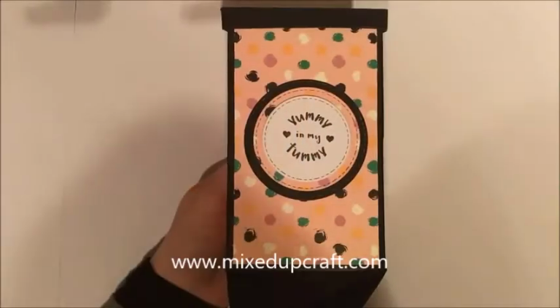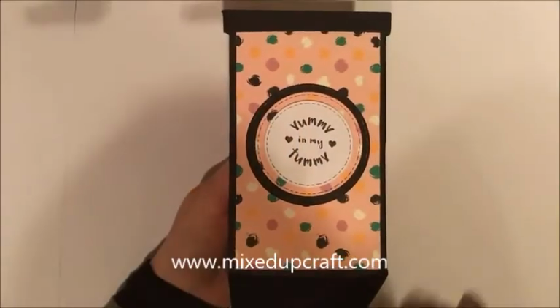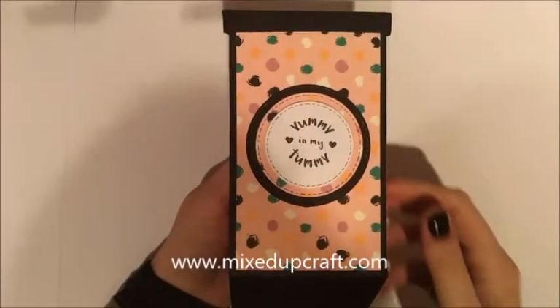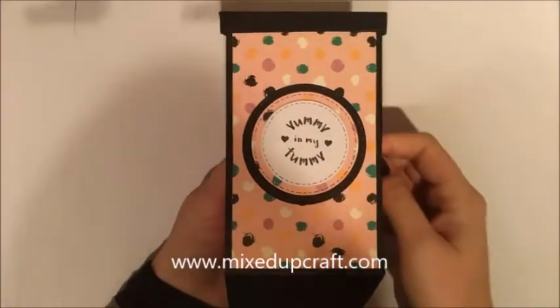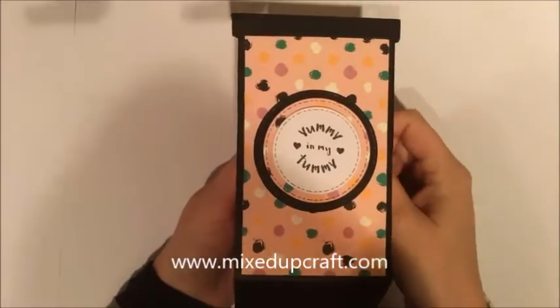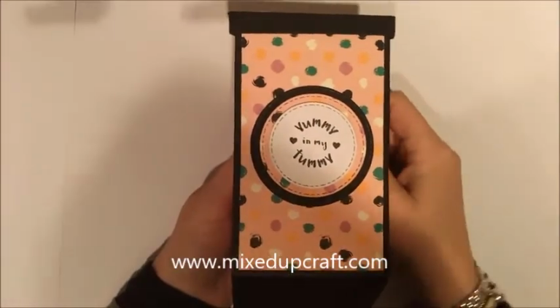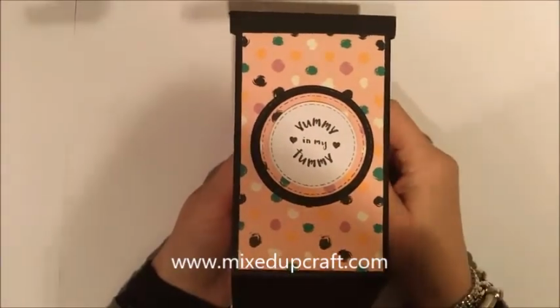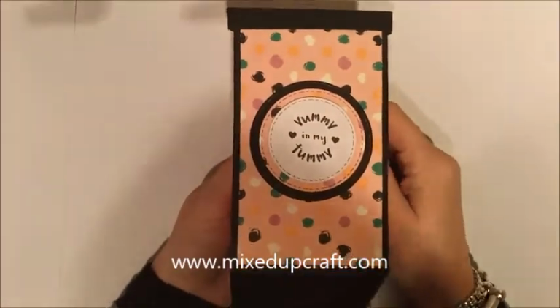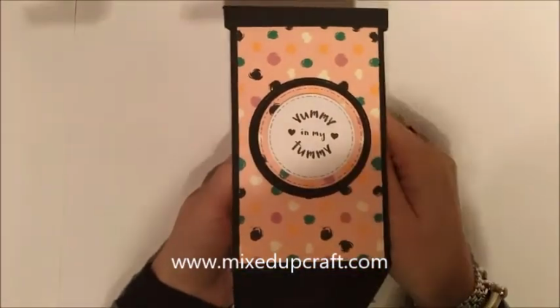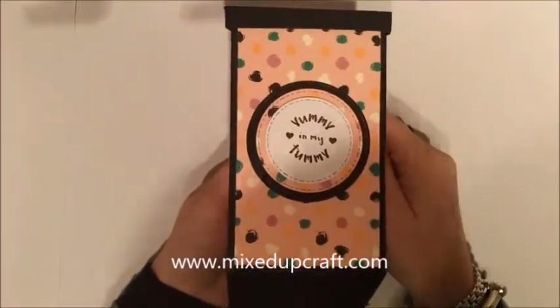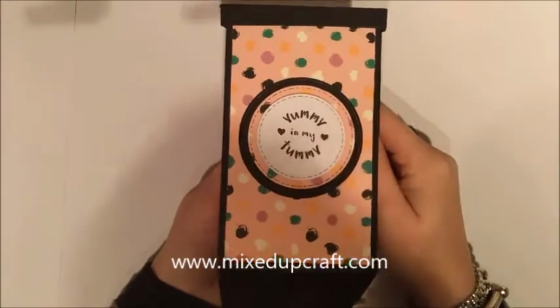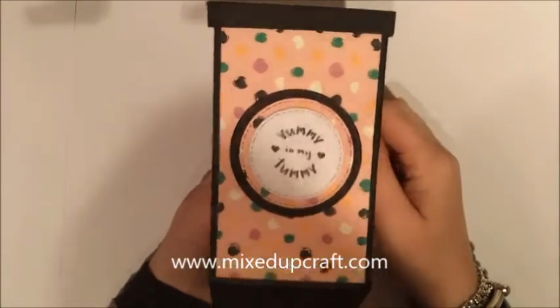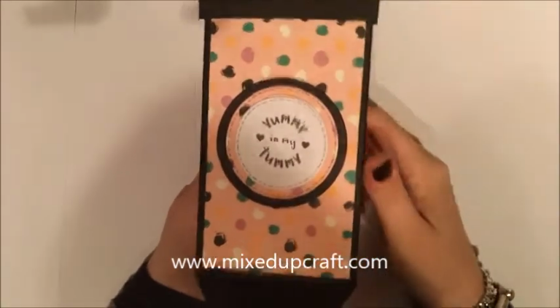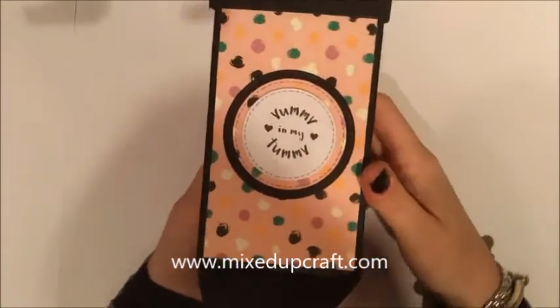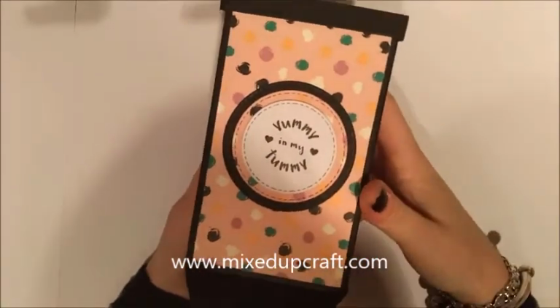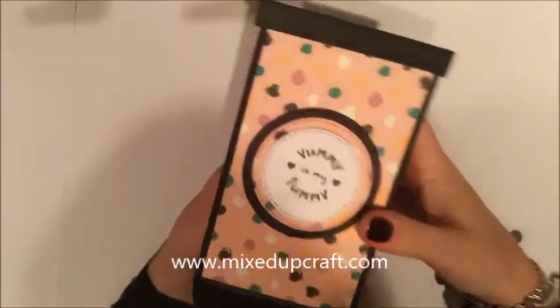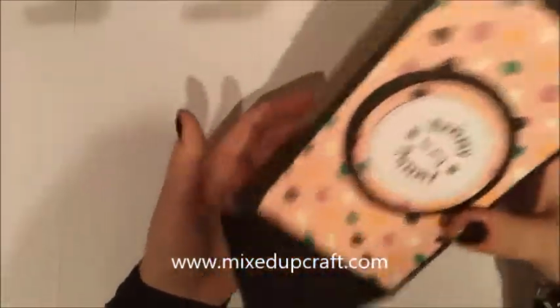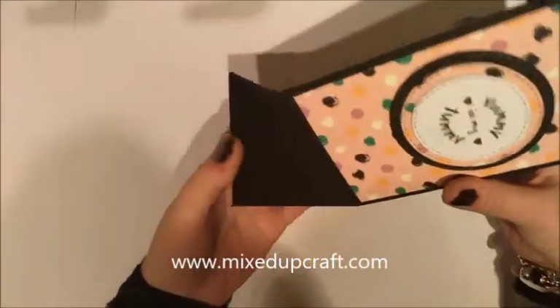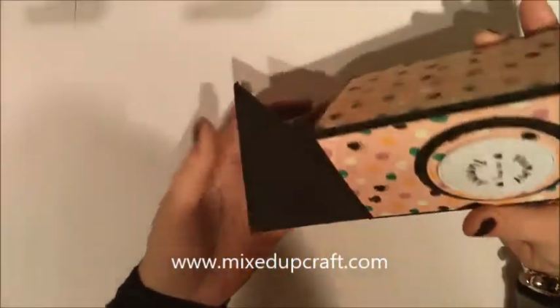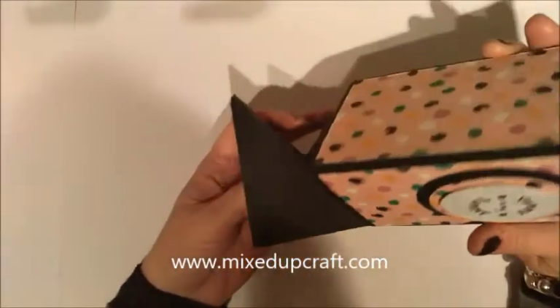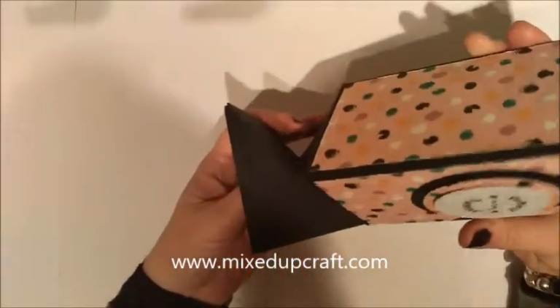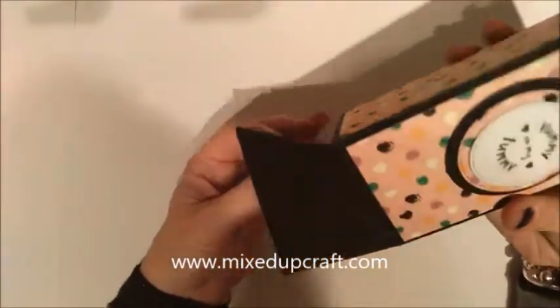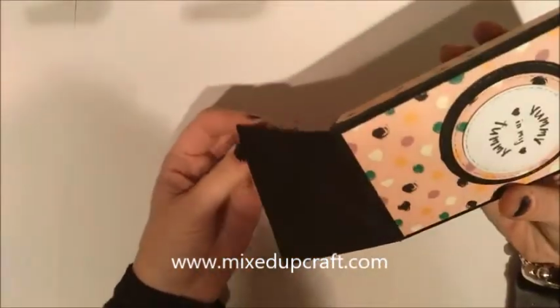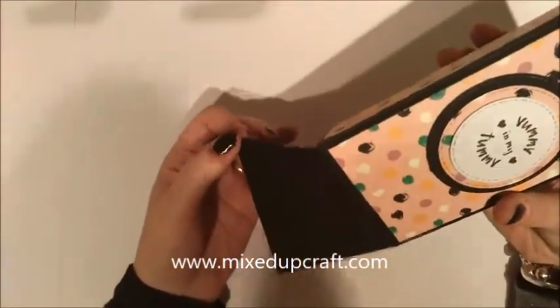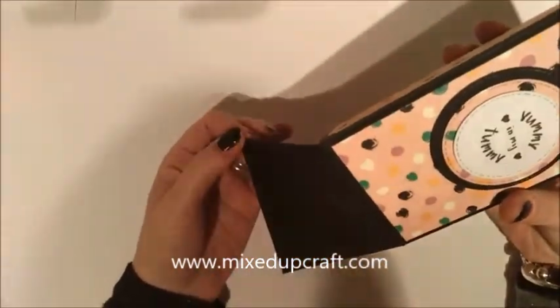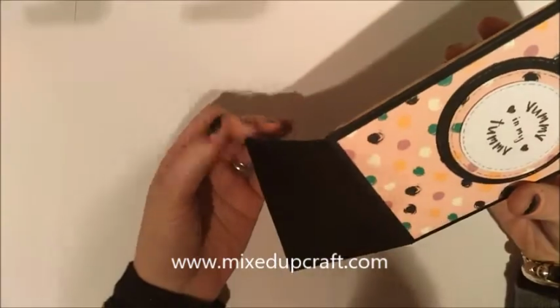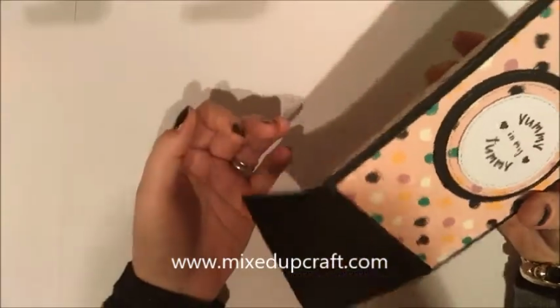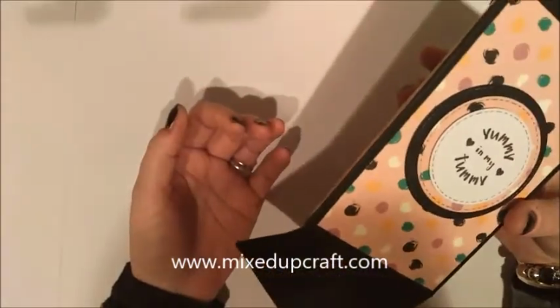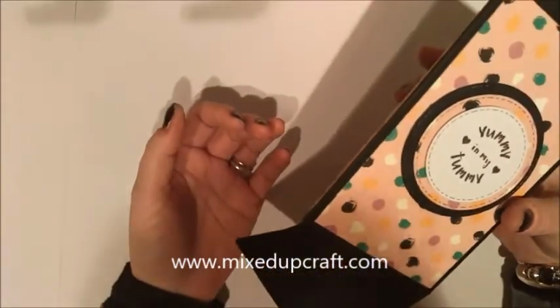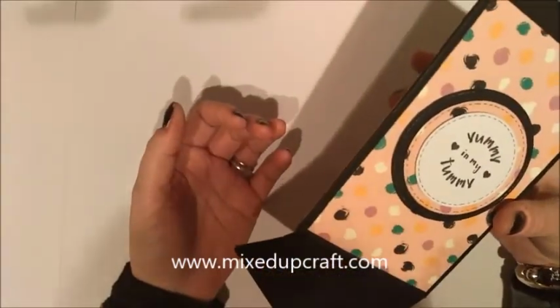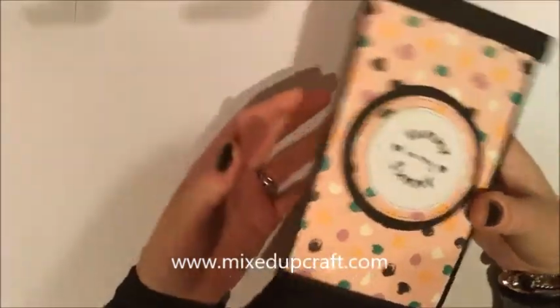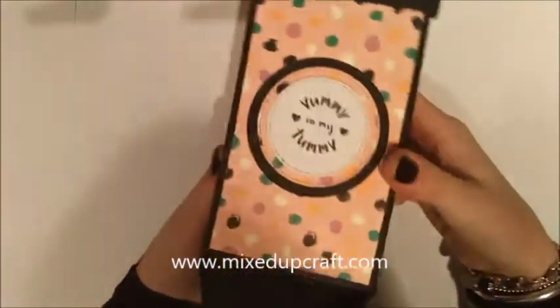Hi everybody, it's Sam at Mixed Up Craft, thanks for watching my tutorial today.